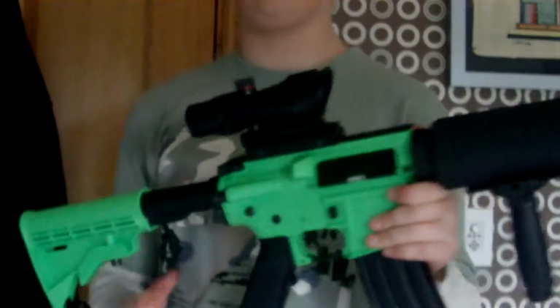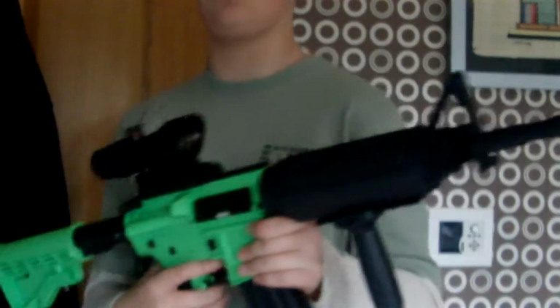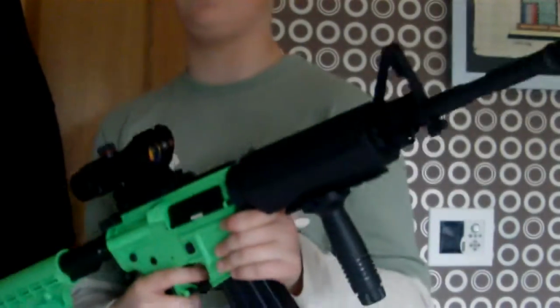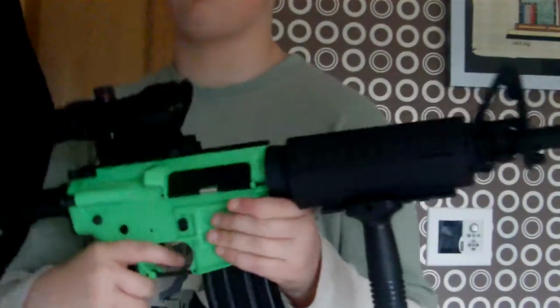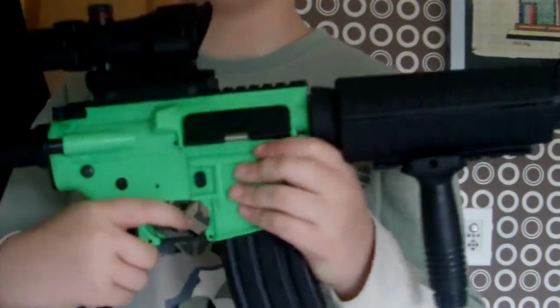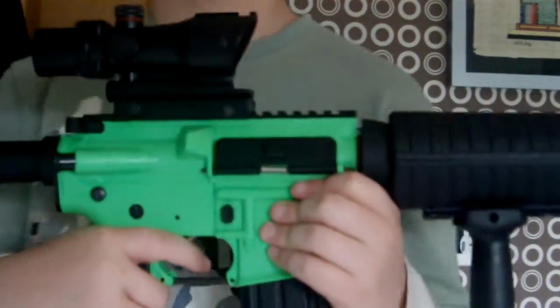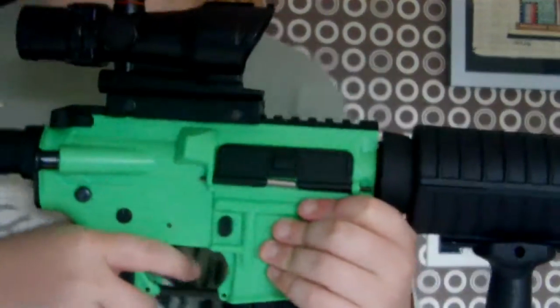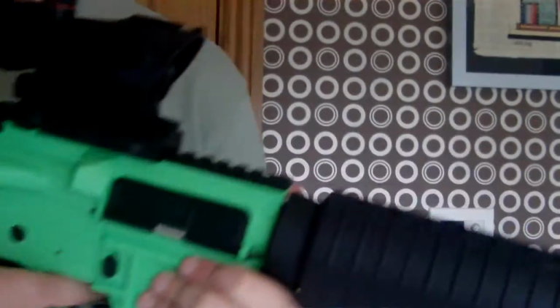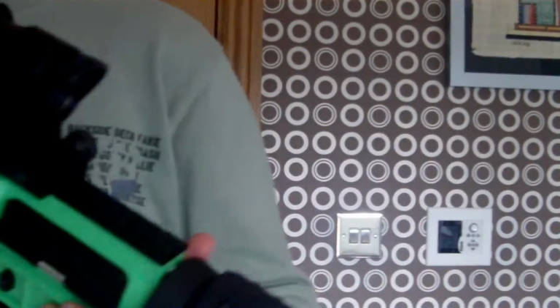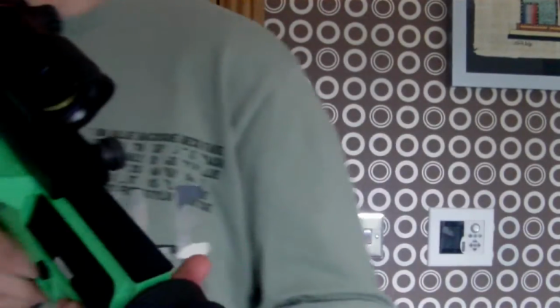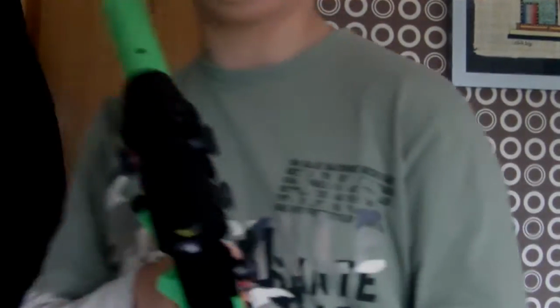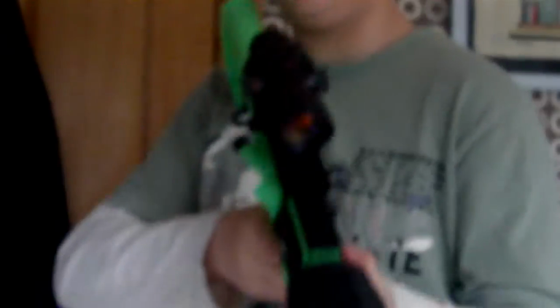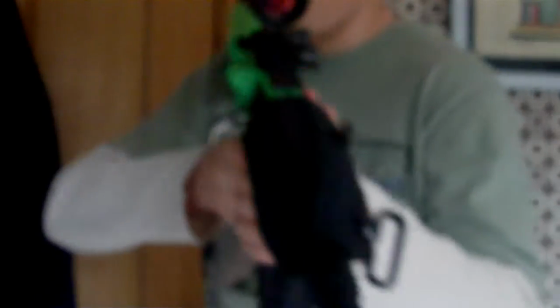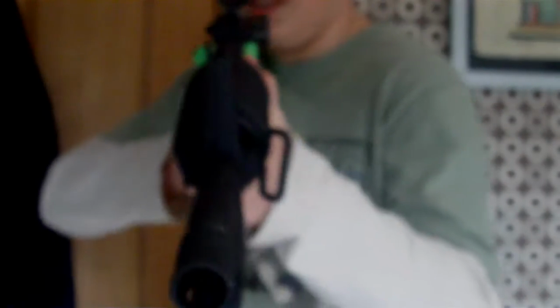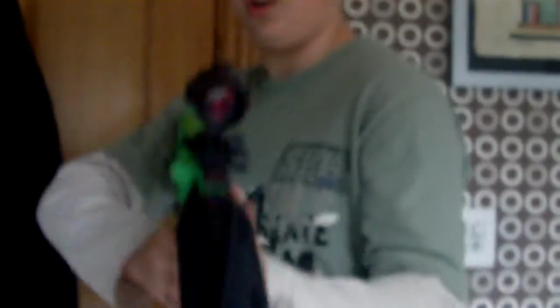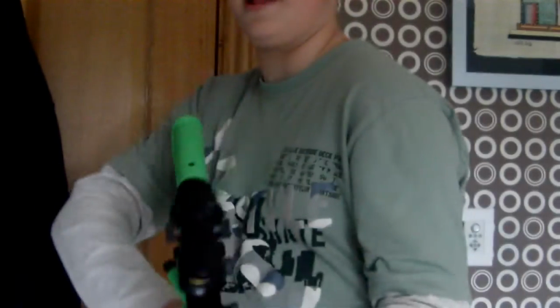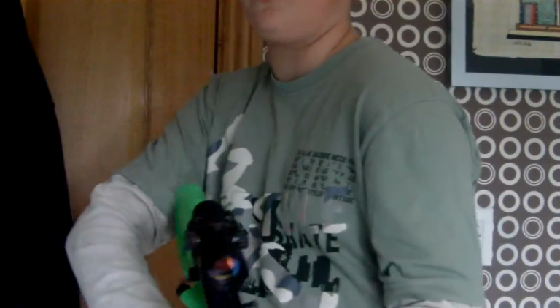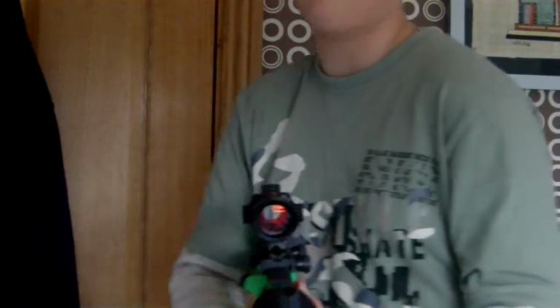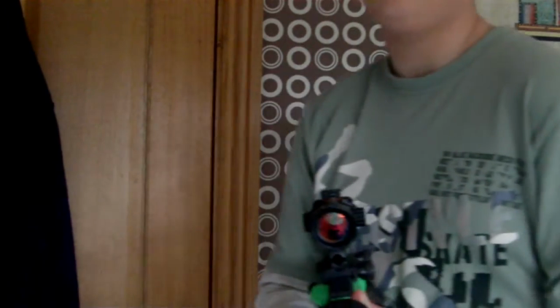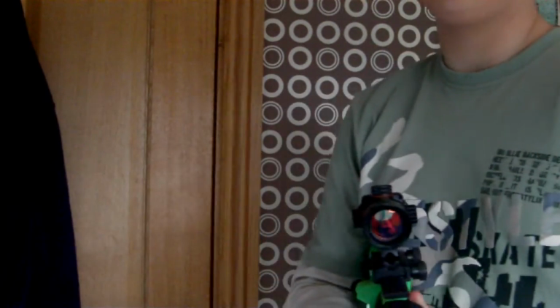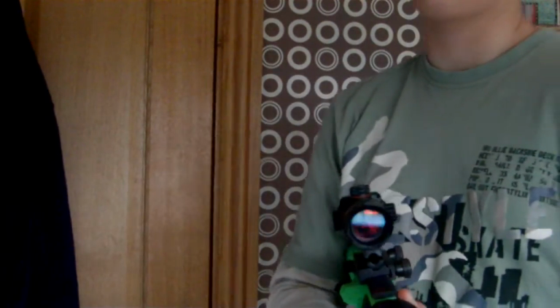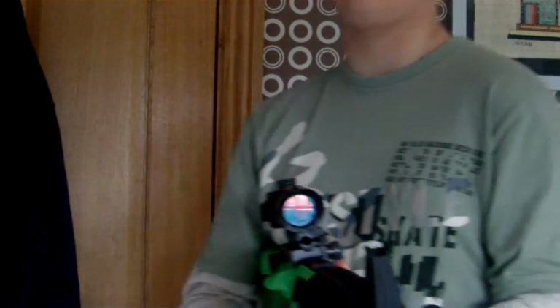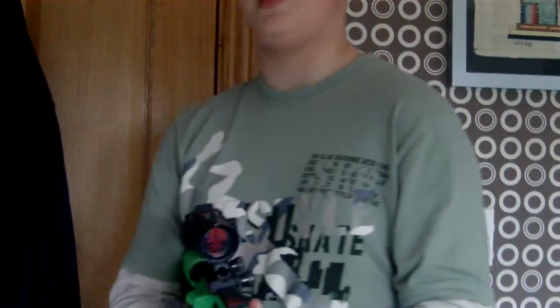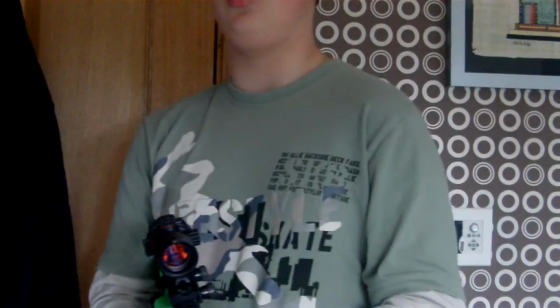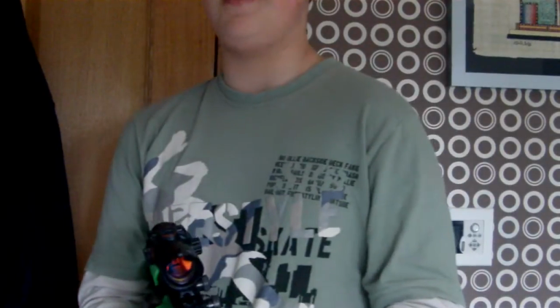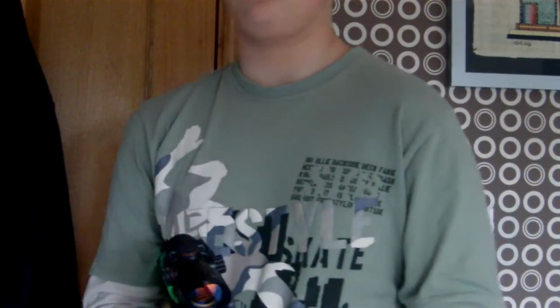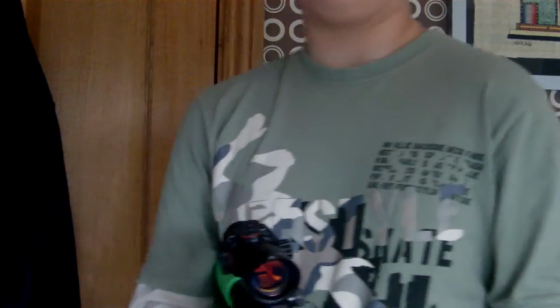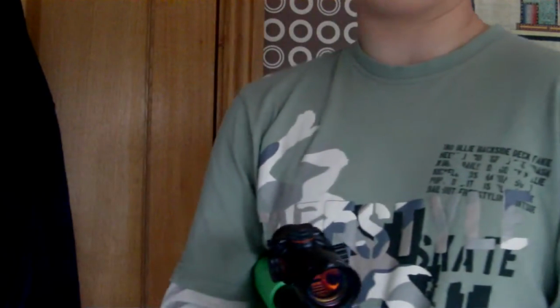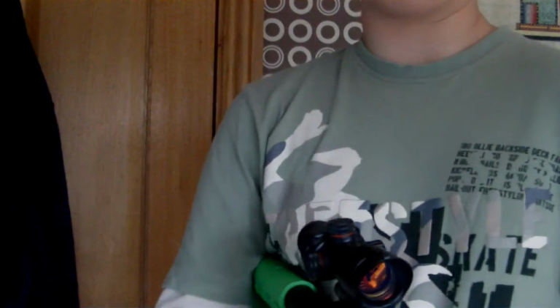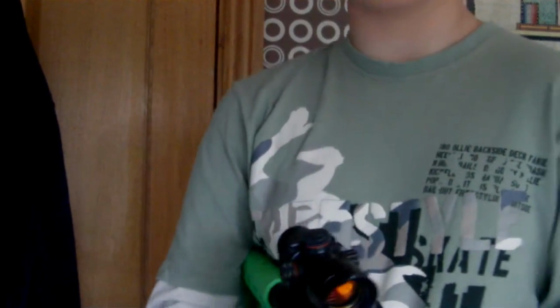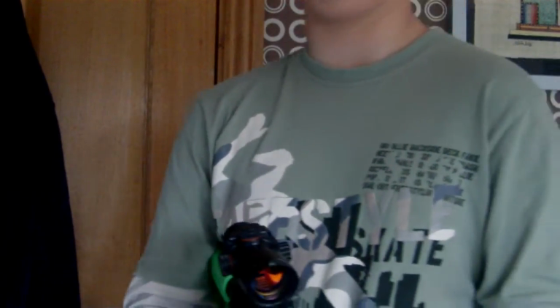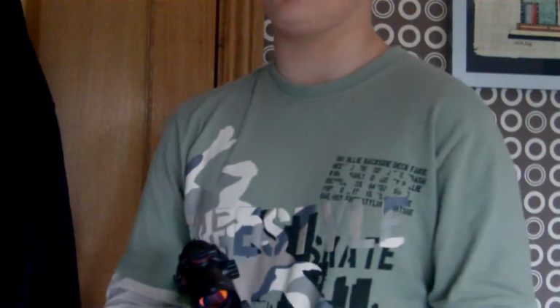Thanks for watching — this is the Trijicon ACOG review, hope you enjoyed it. If you want to know where to get it from, search 'Trijicon ACOG' on eBay and it'll be the one for £50 with free postage.